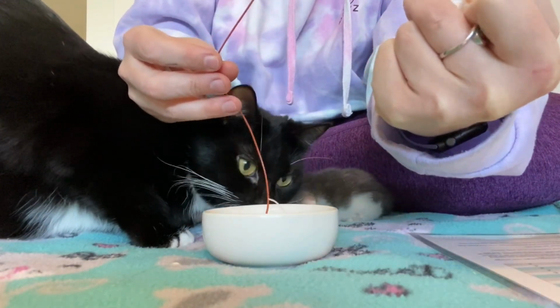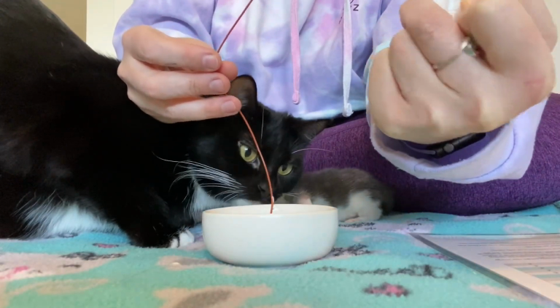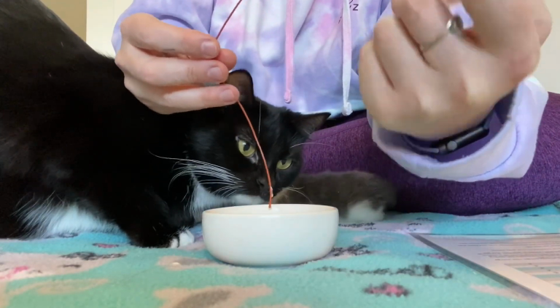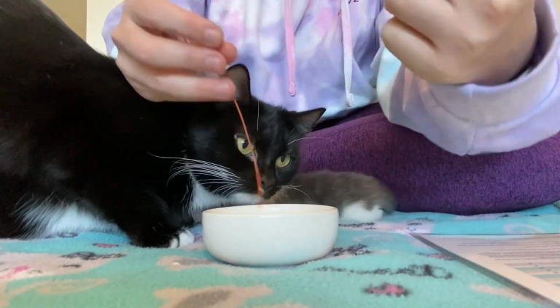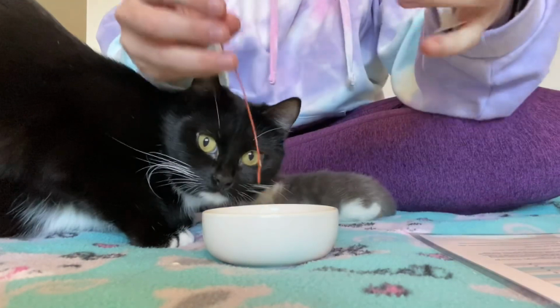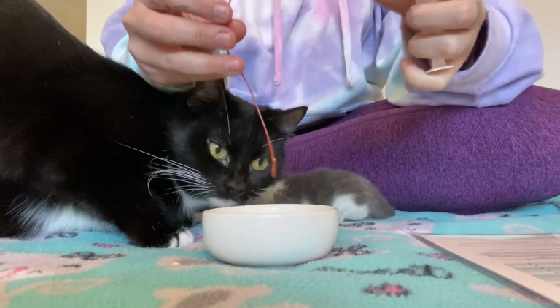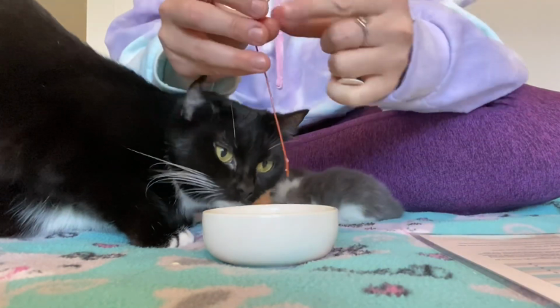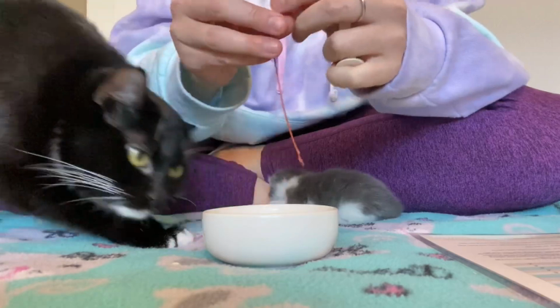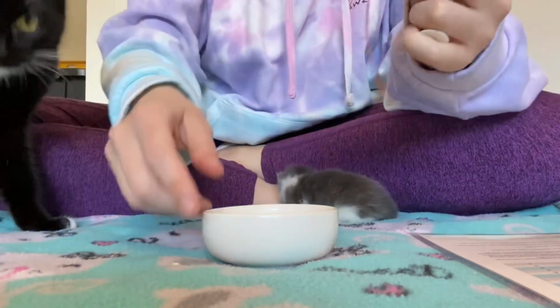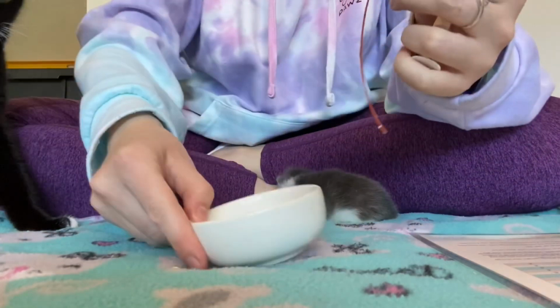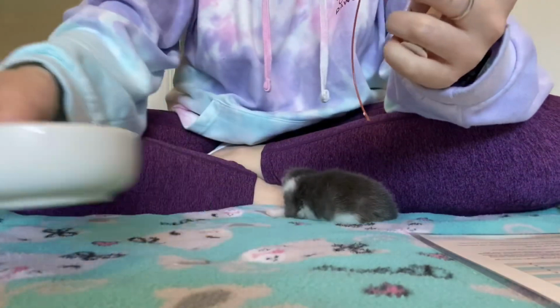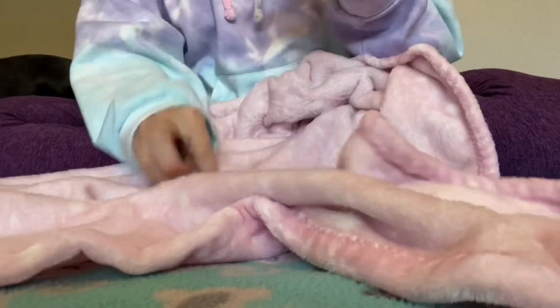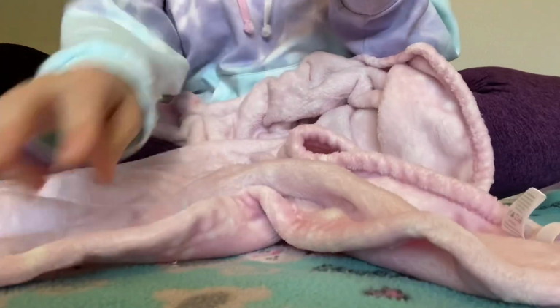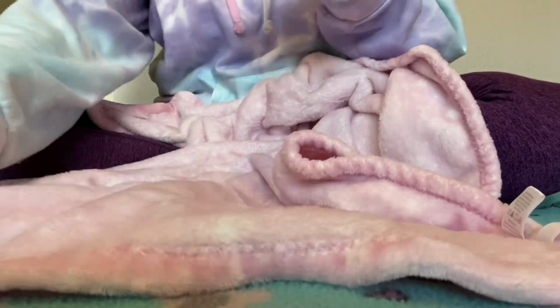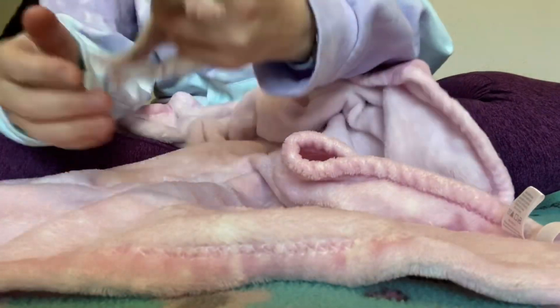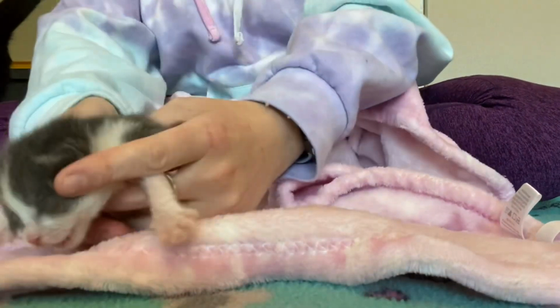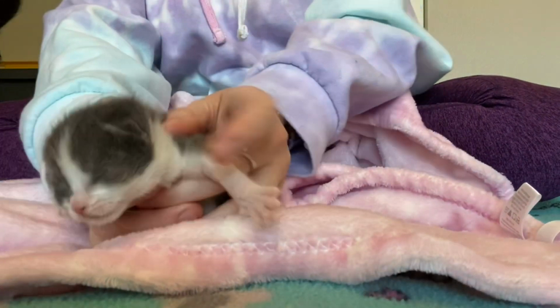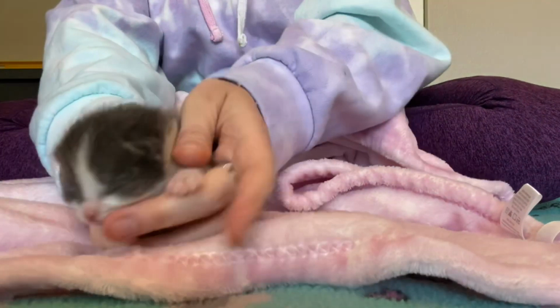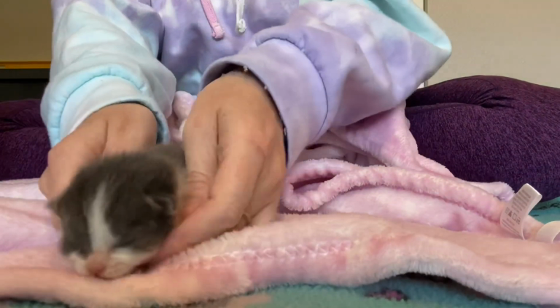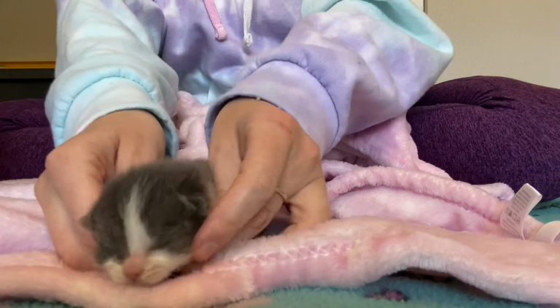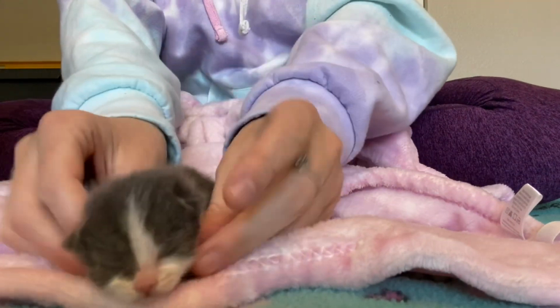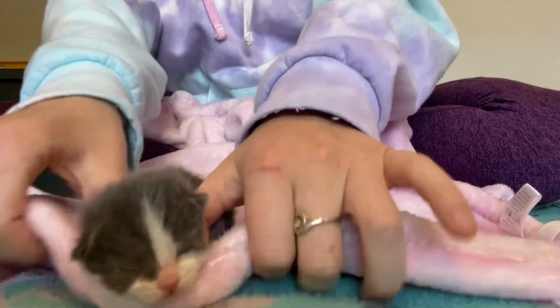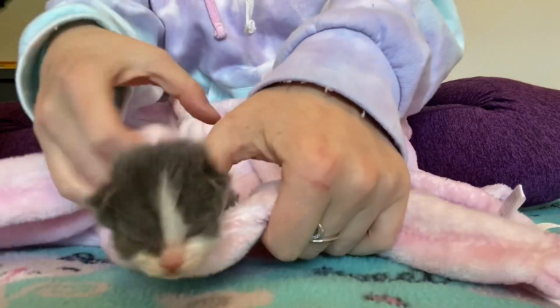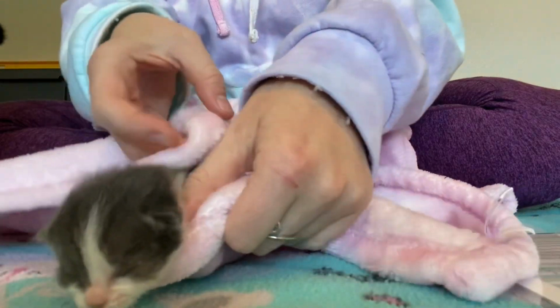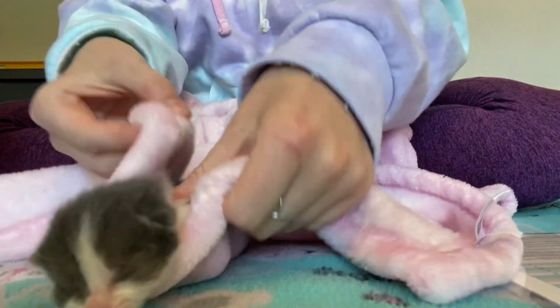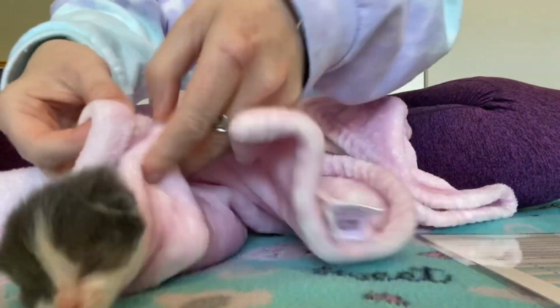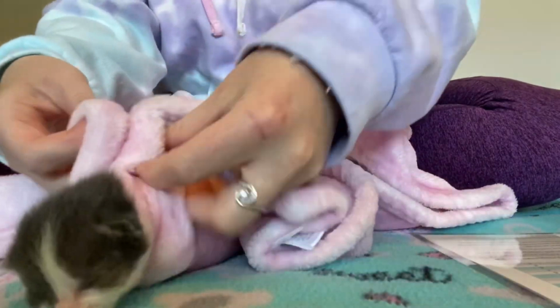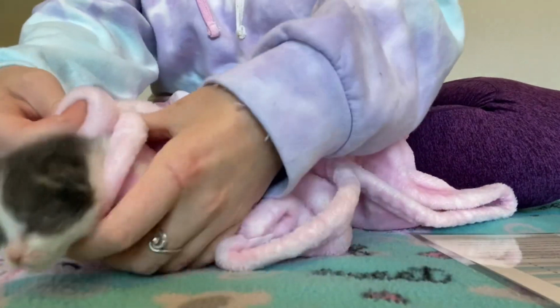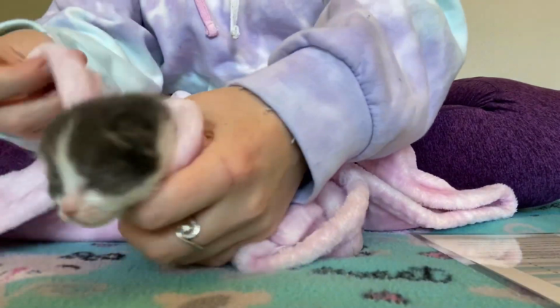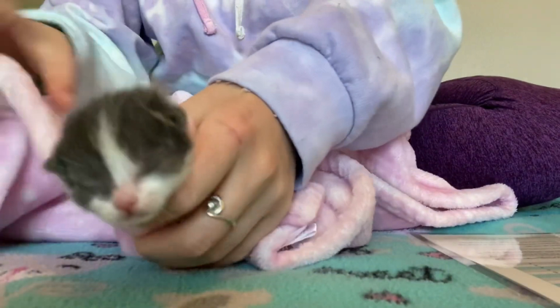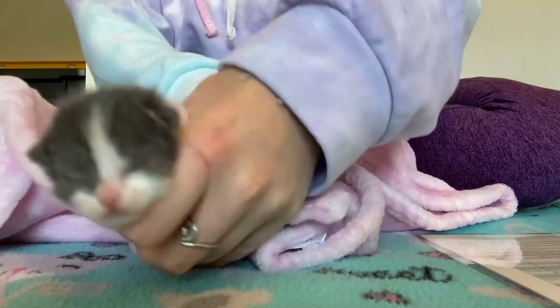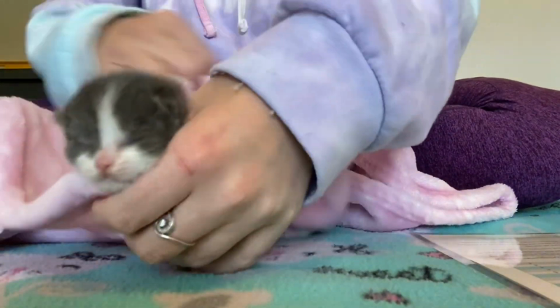Please do not go off of what you see me giving Mouse, as I'm giving him a slightly smaller meal because he is also still nursing on mom, just not getting the amount of nutrition that he needs. So I'm just giving him some extra.